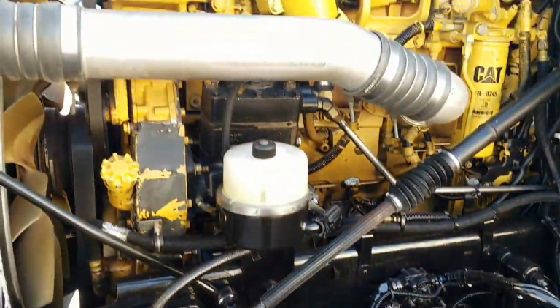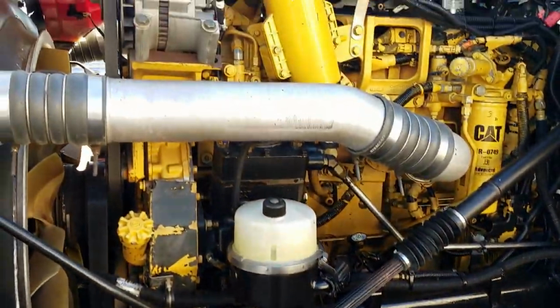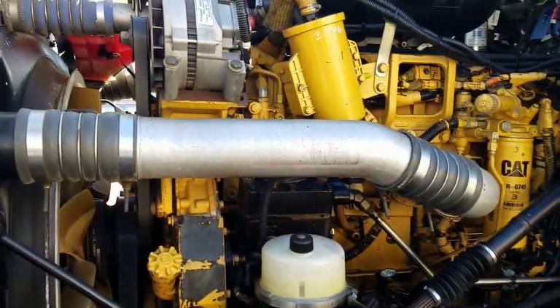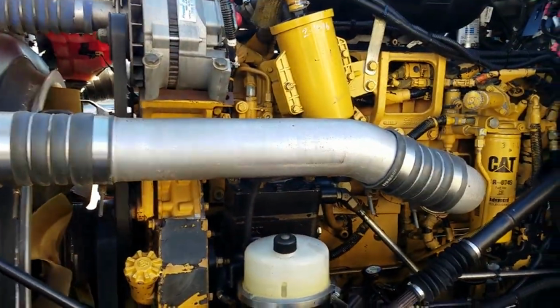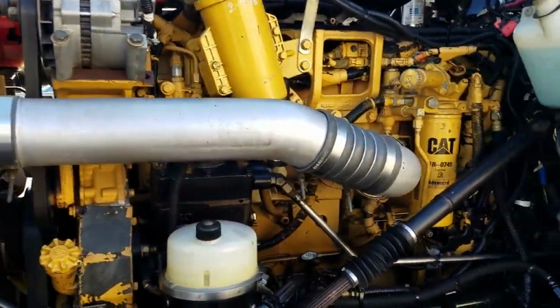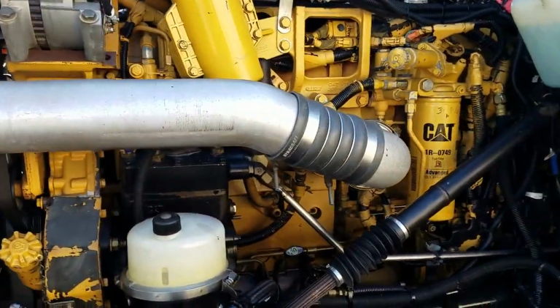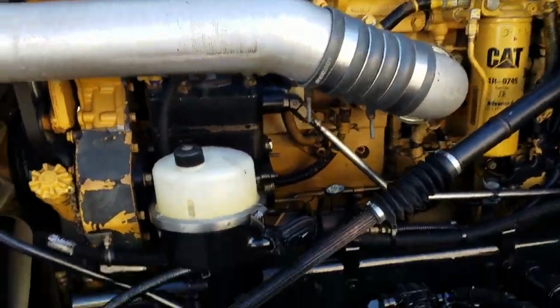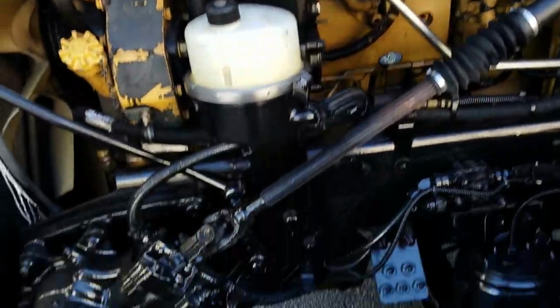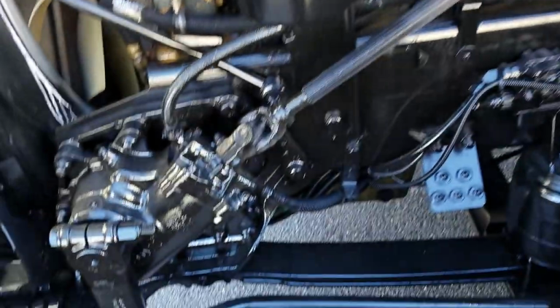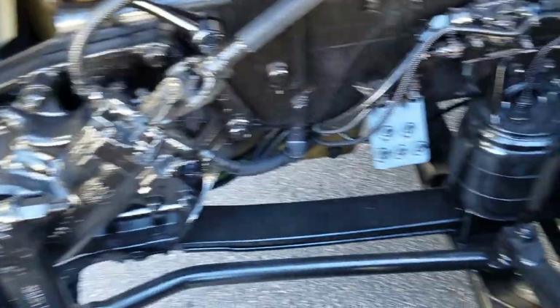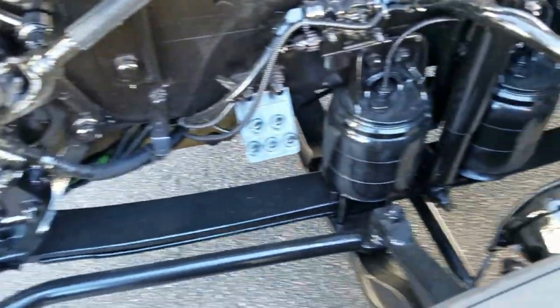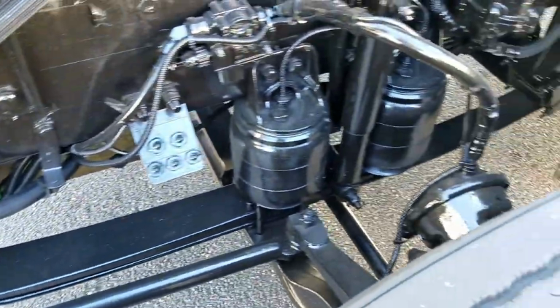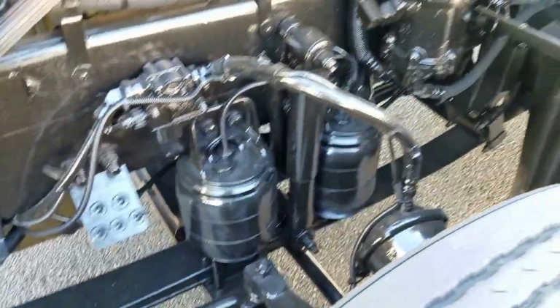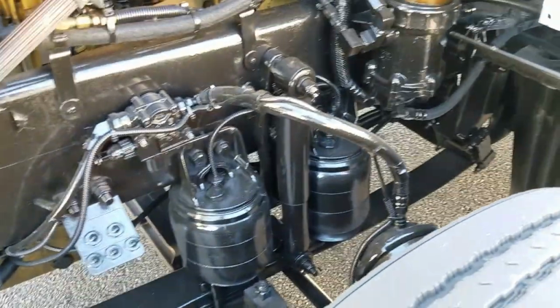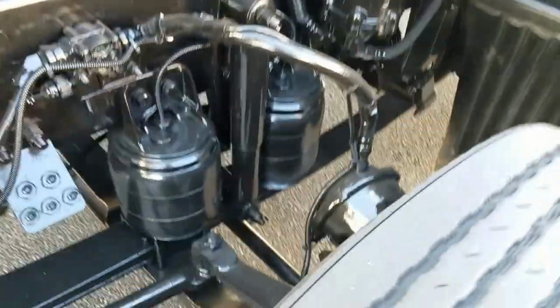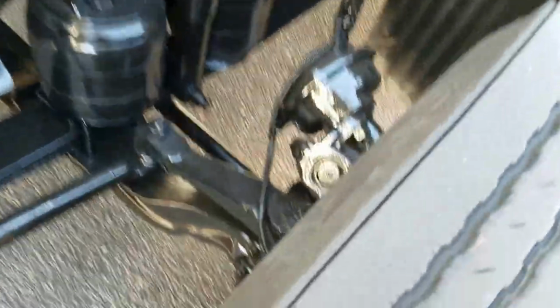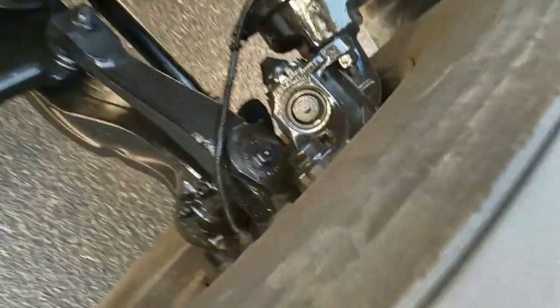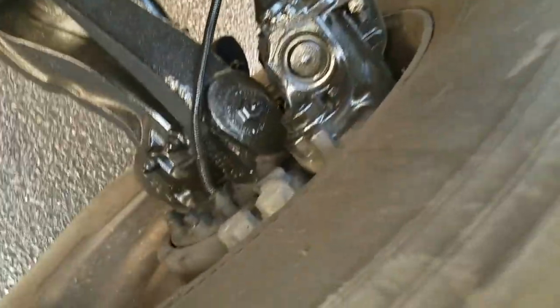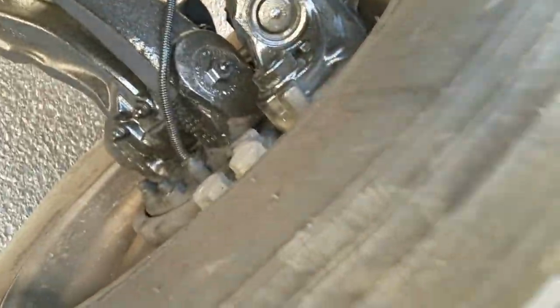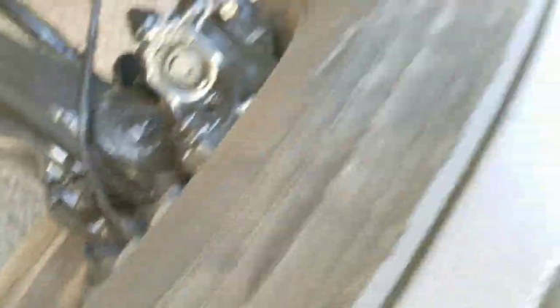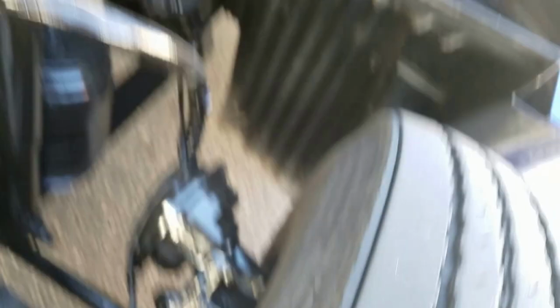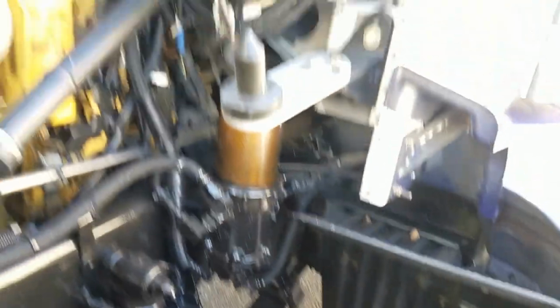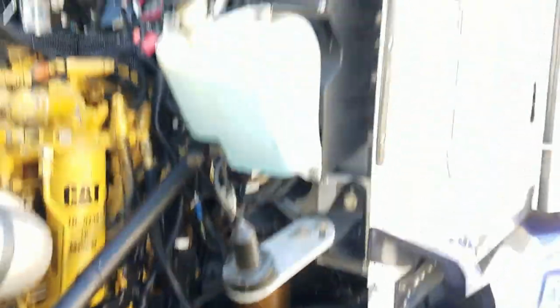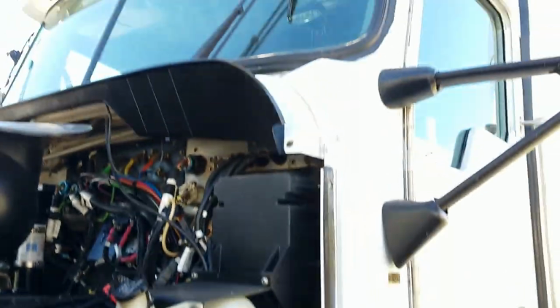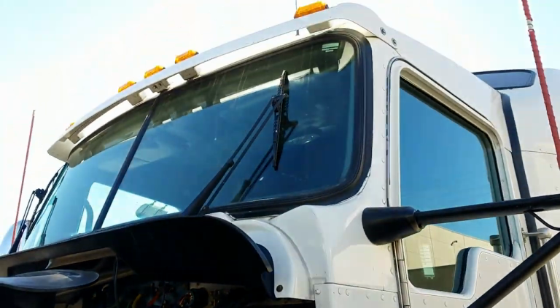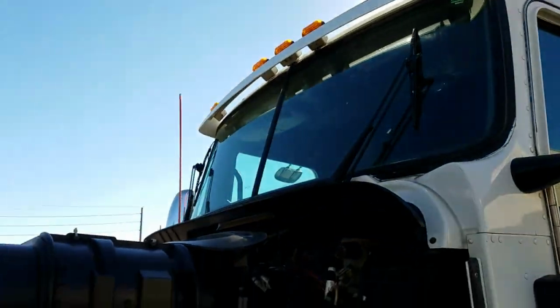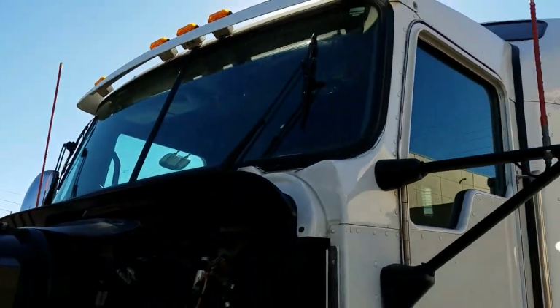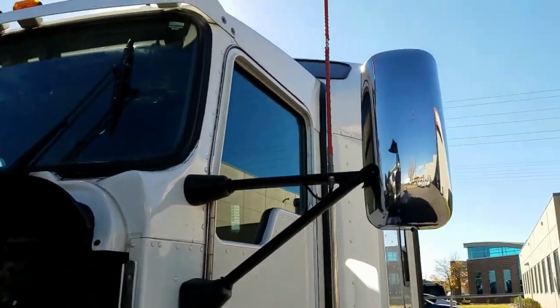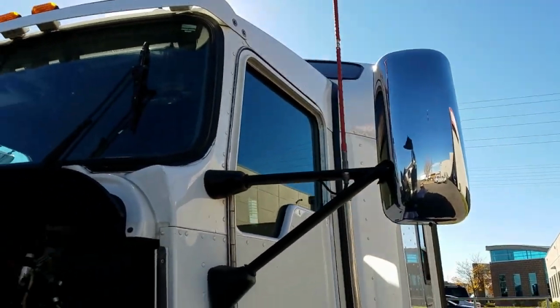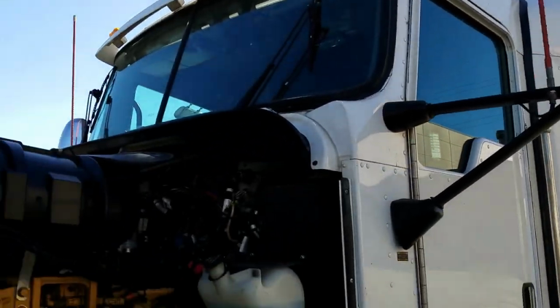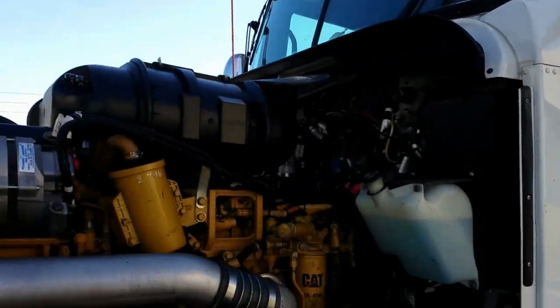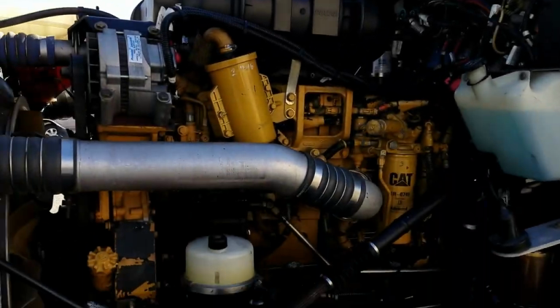Cat C15, 475 horsepower. Front air ride suspension, disc brakes on the steers. Split windshield with chrome mirror covers.